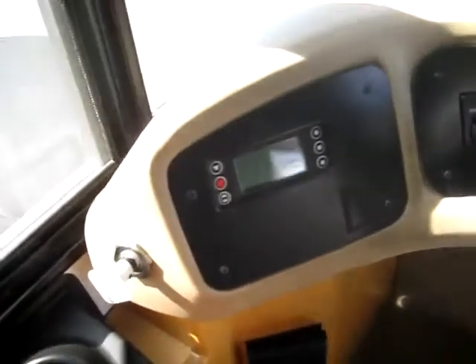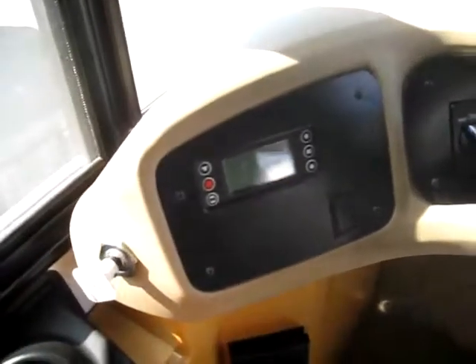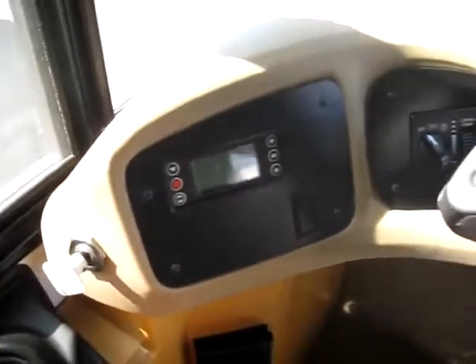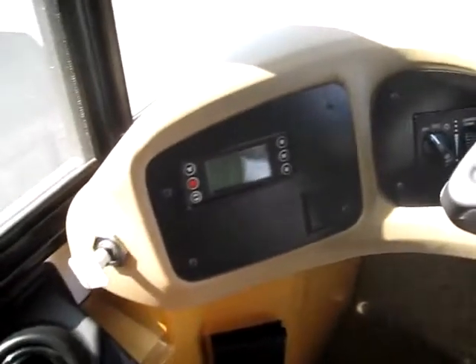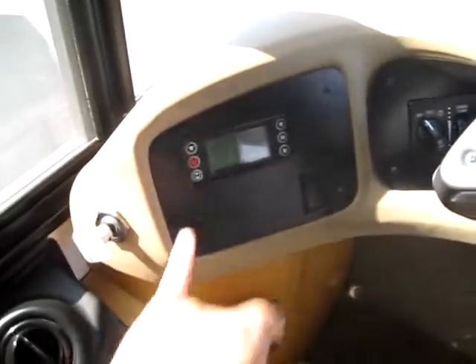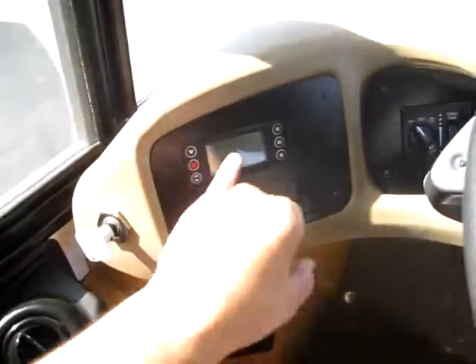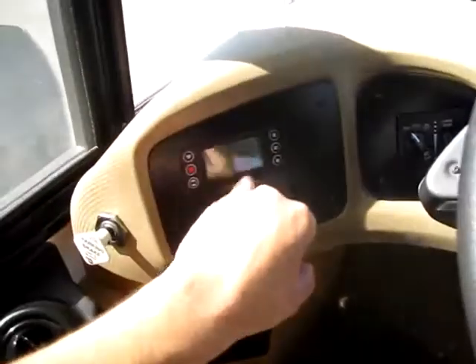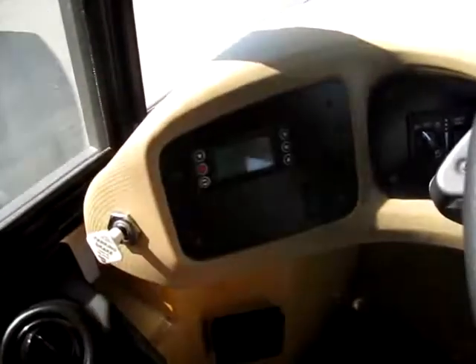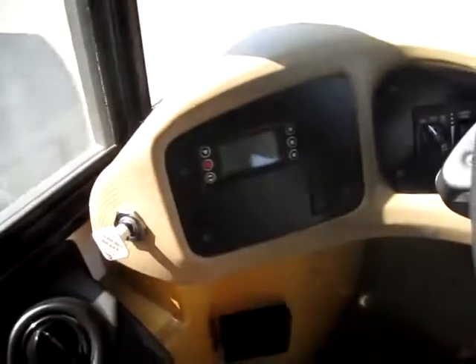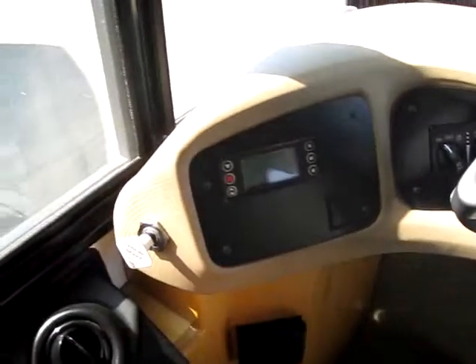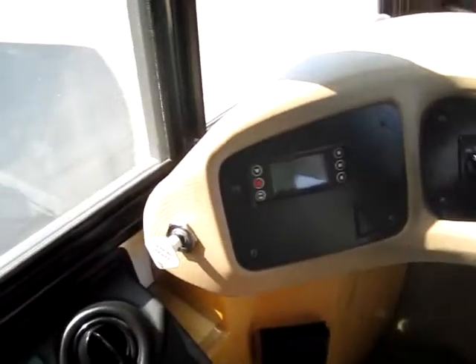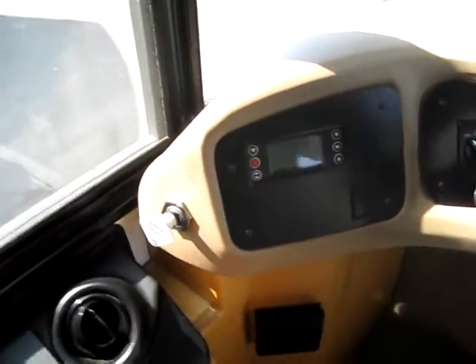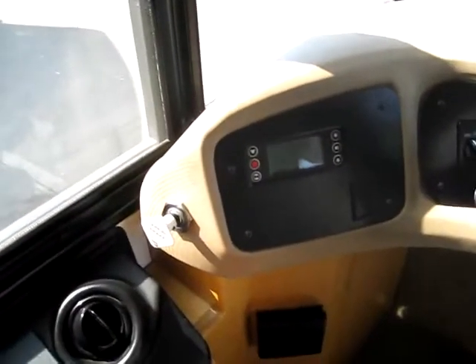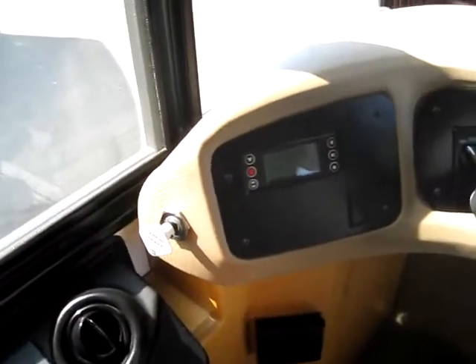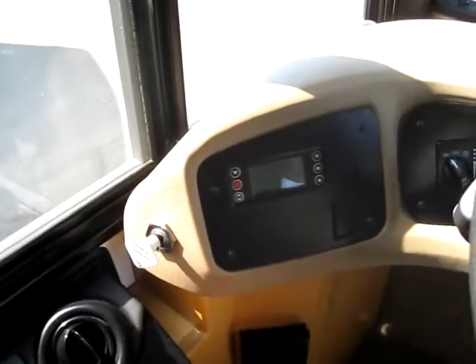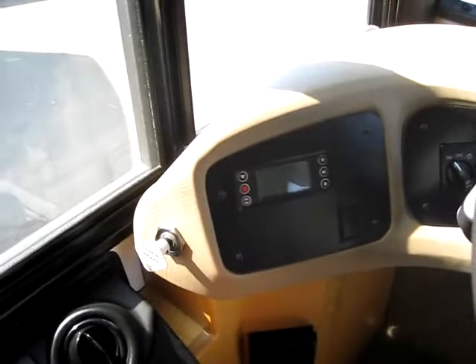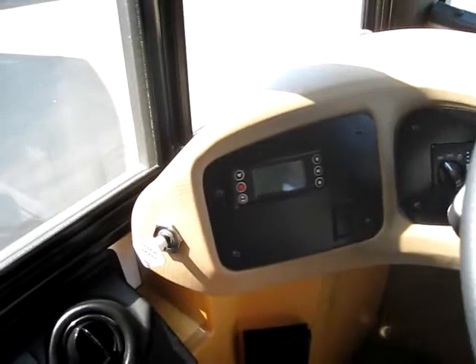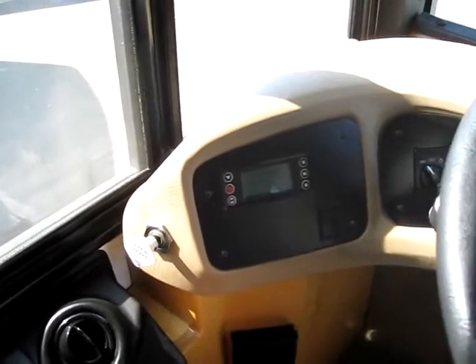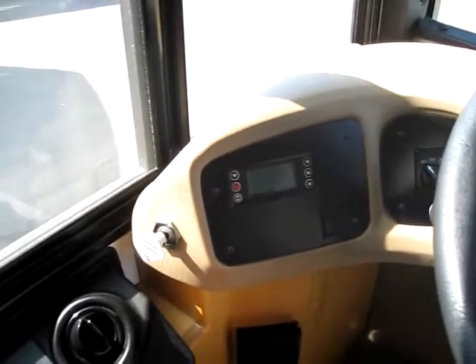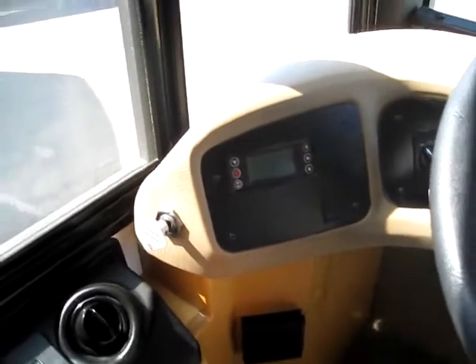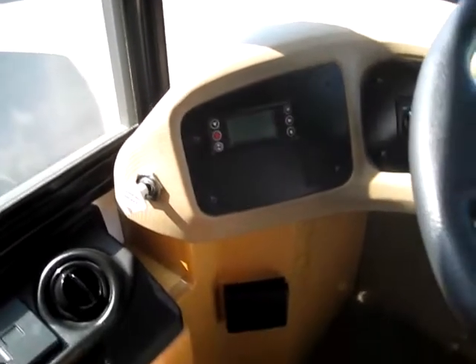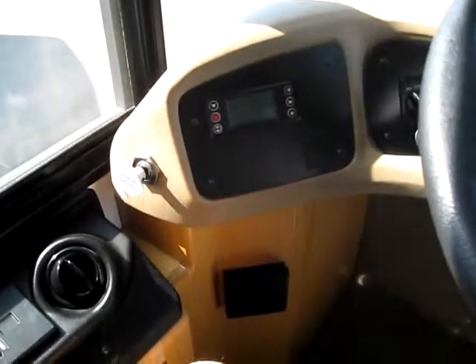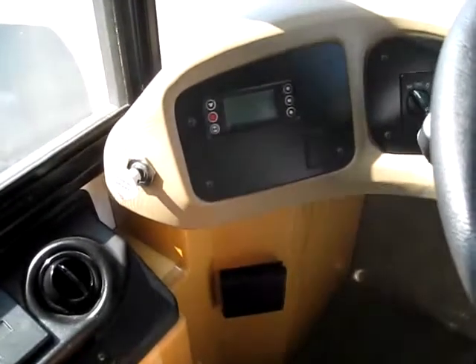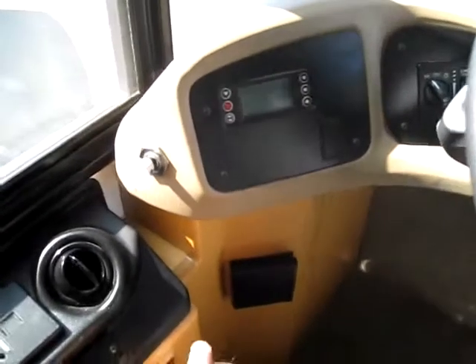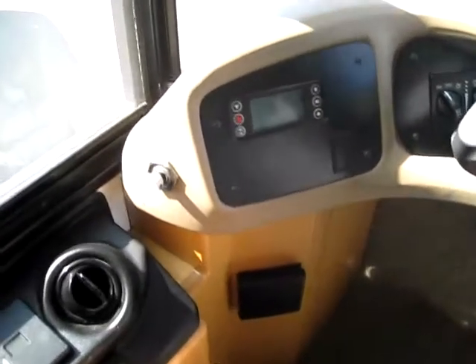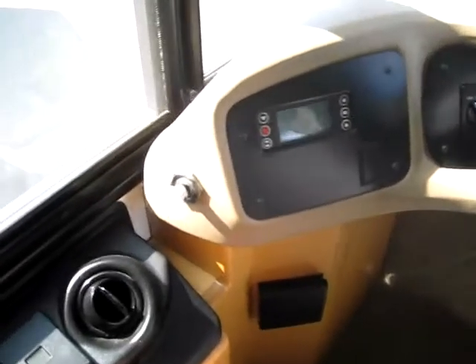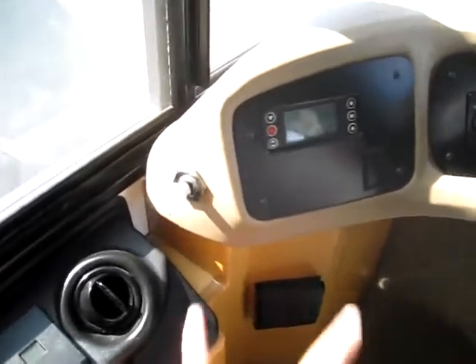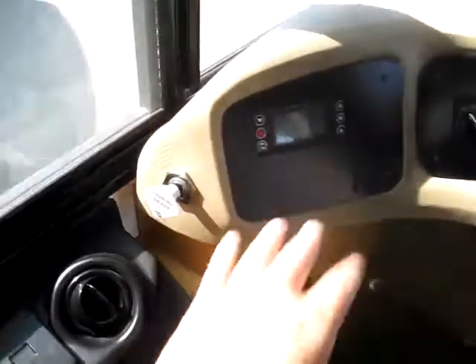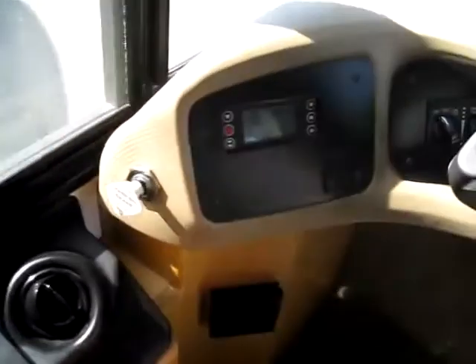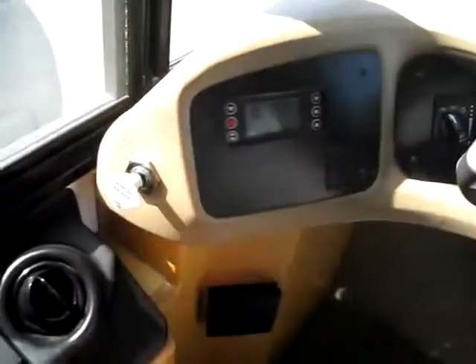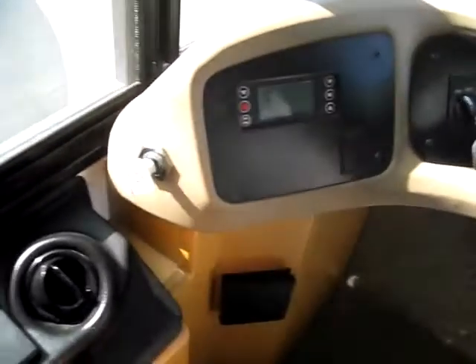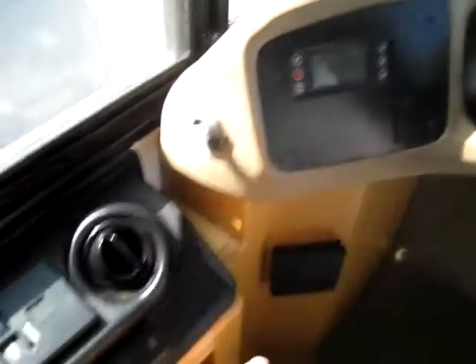Right here's your computer system. So this will tell you how many miles you've gone, what kind of miles per gallon you're getting, and how many overall miles are on the unit.